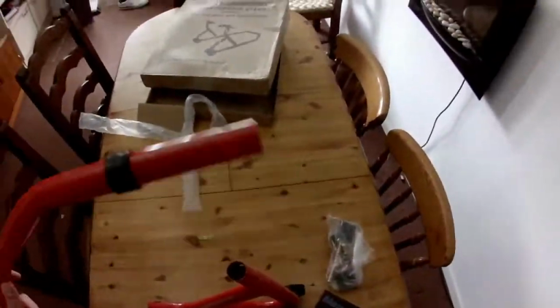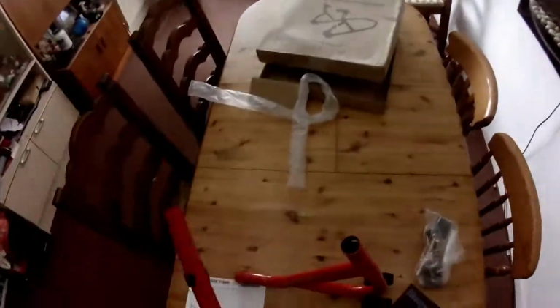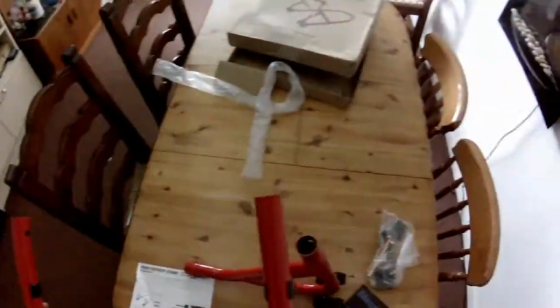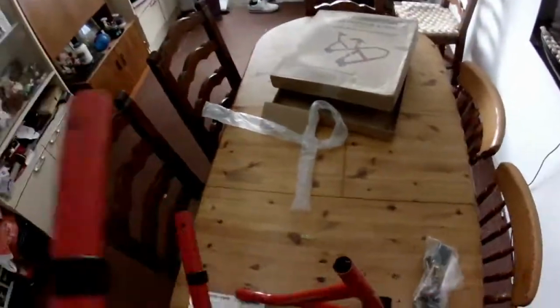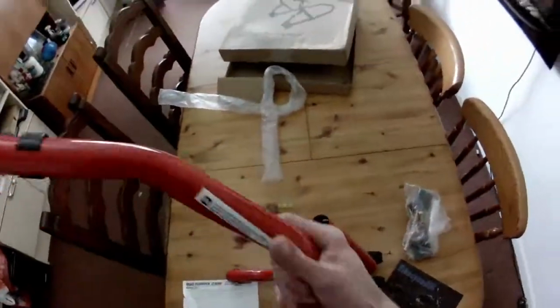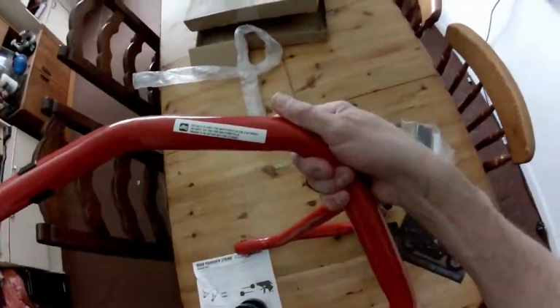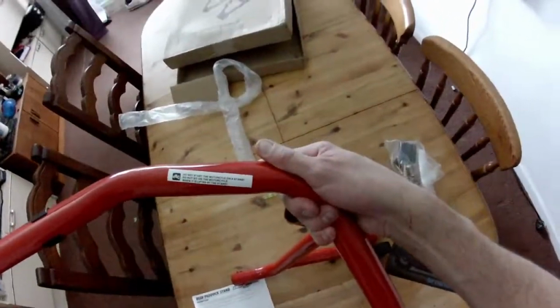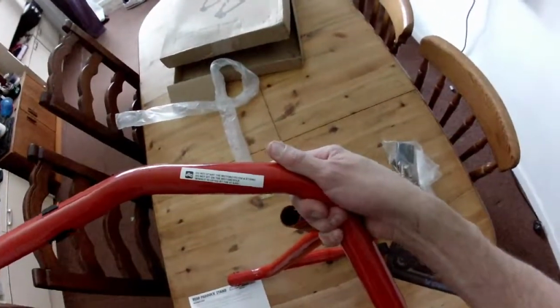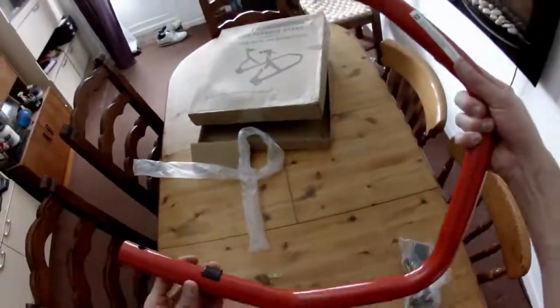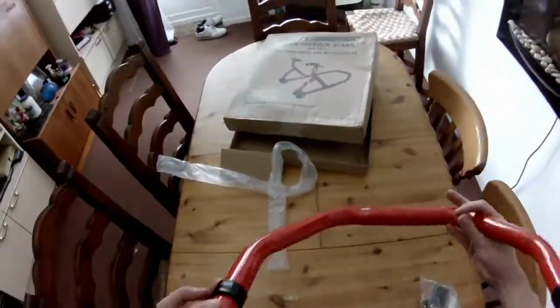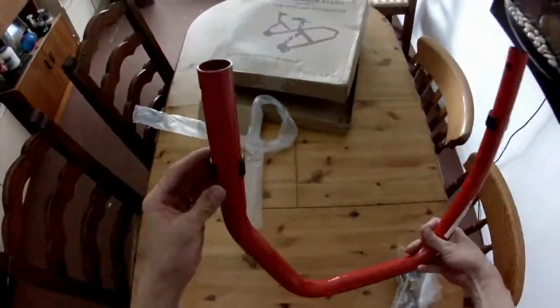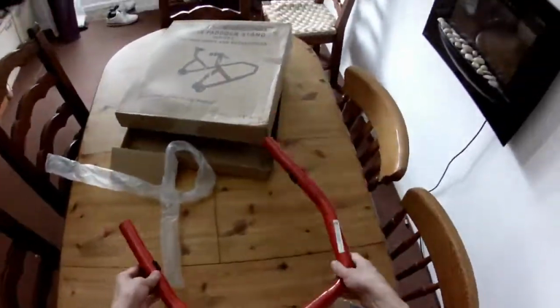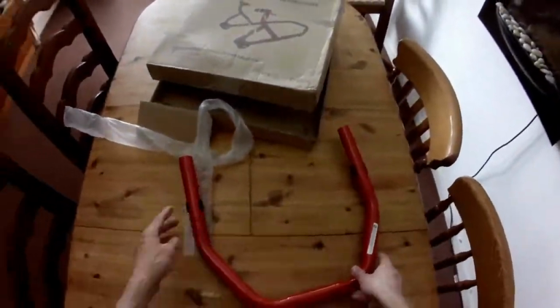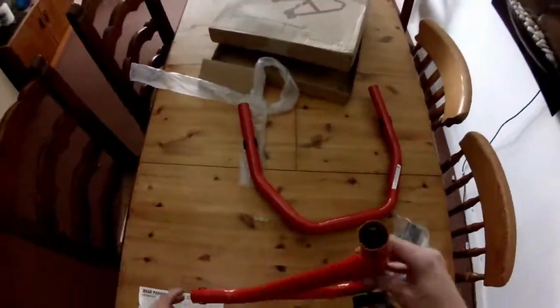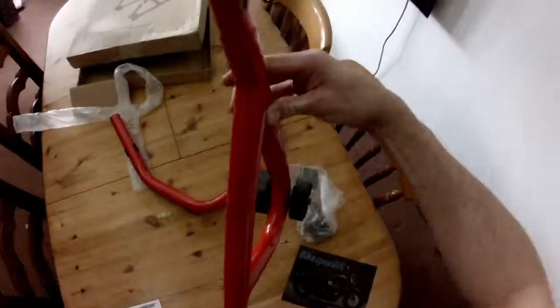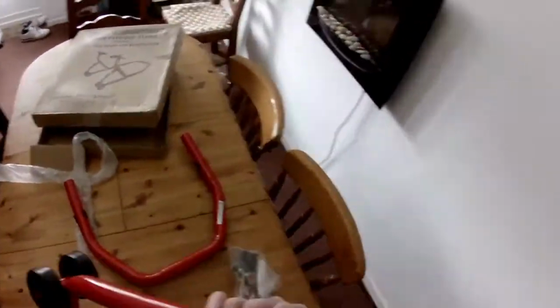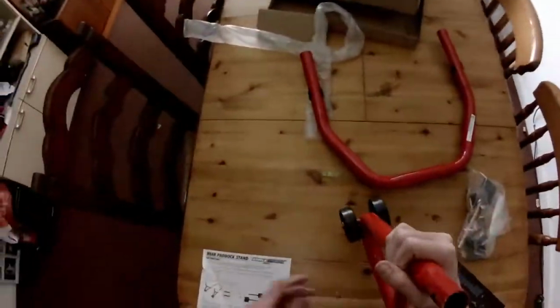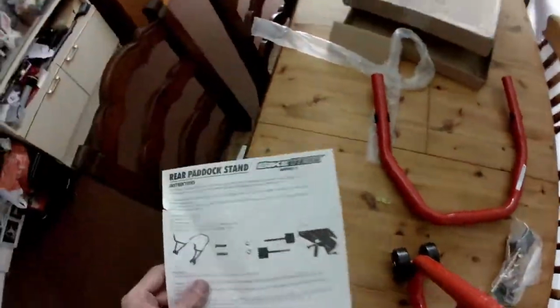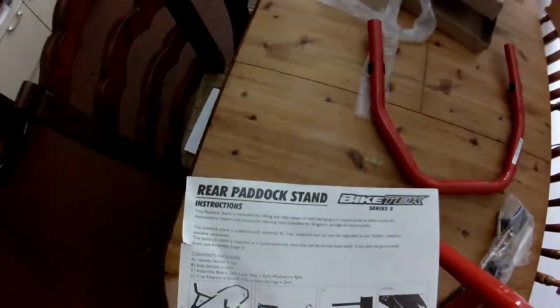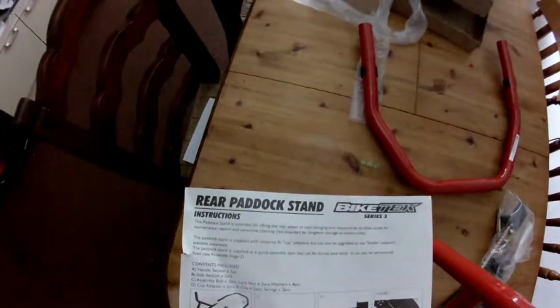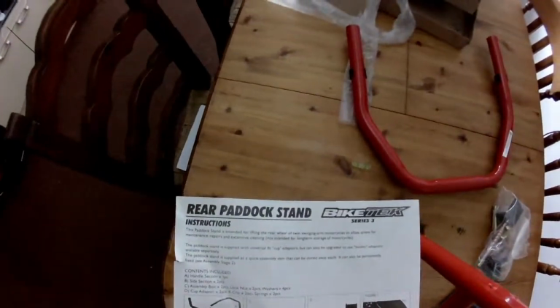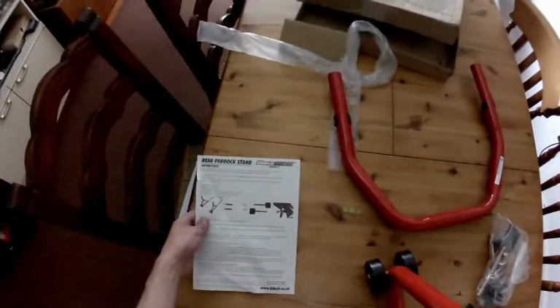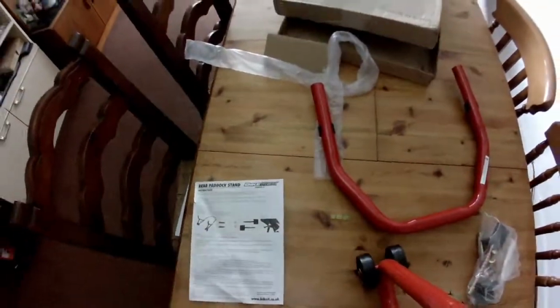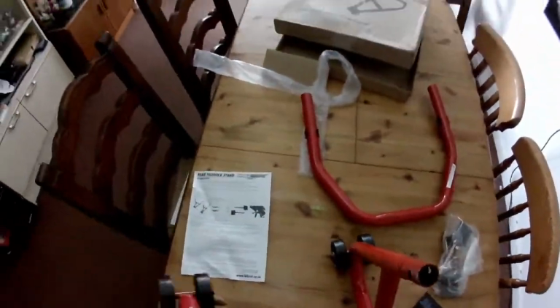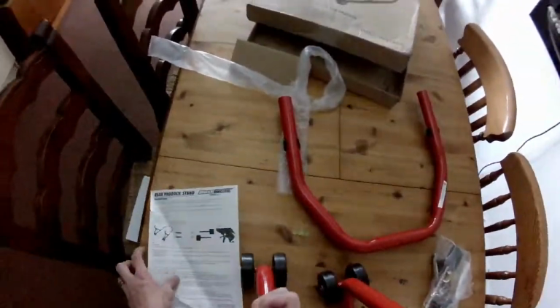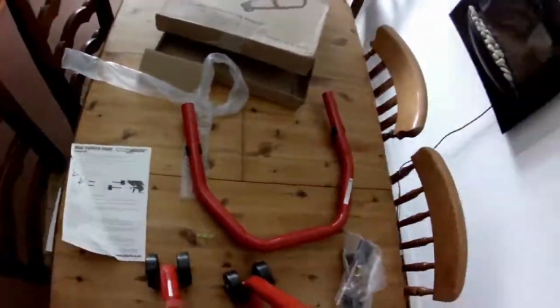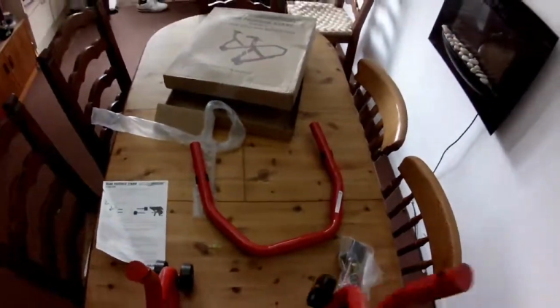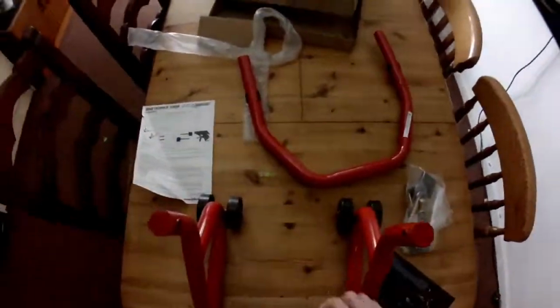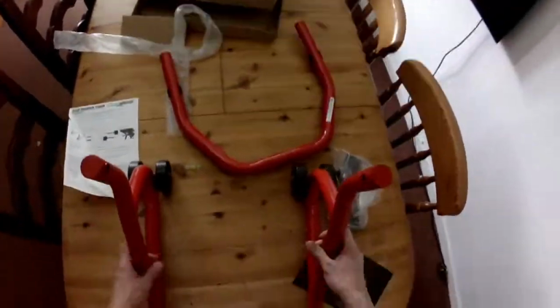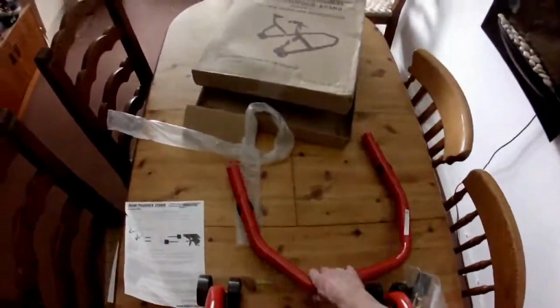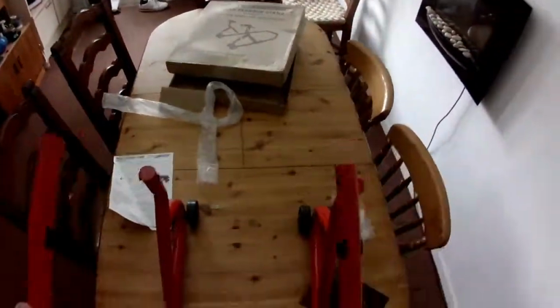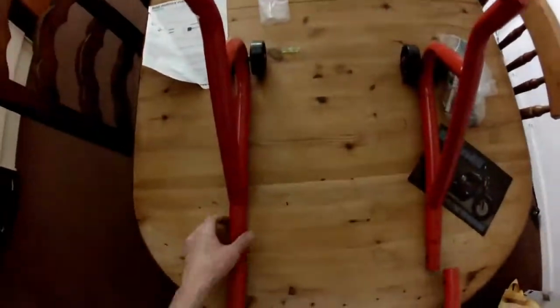I'm going to show you how to put together and use the new paddock stand. Let's go.